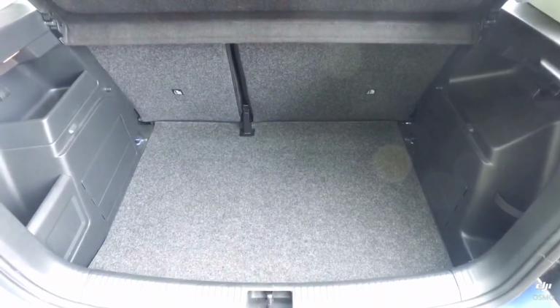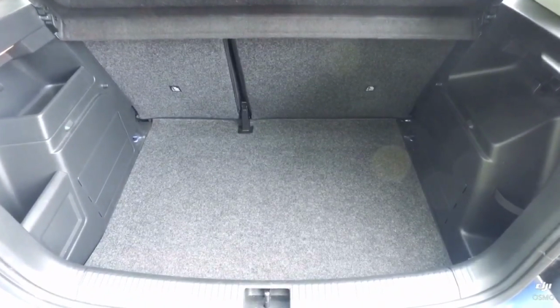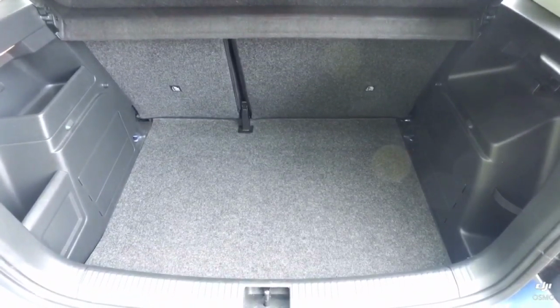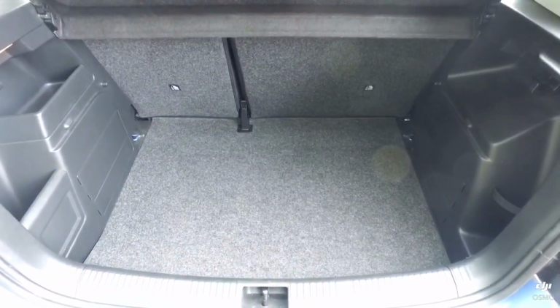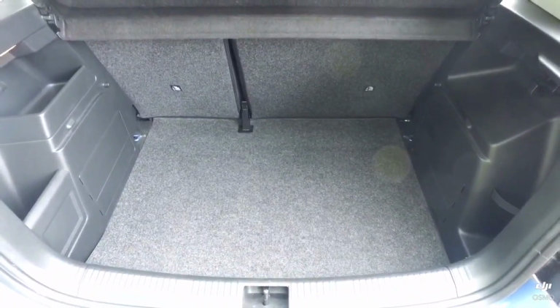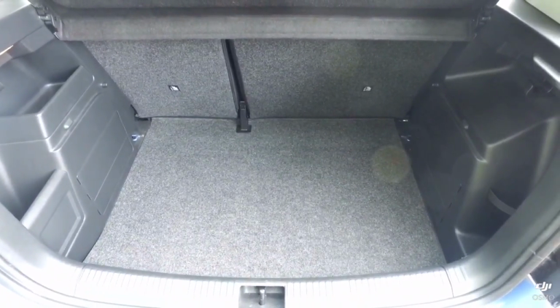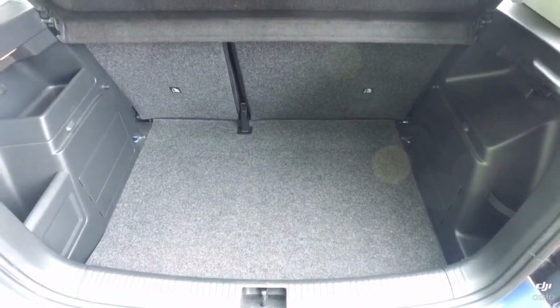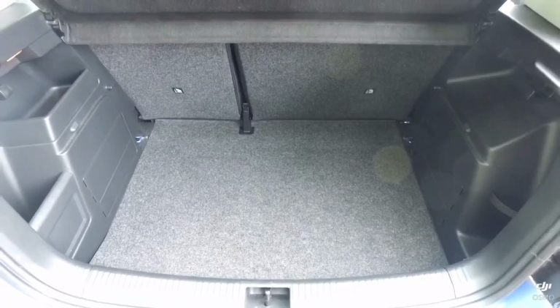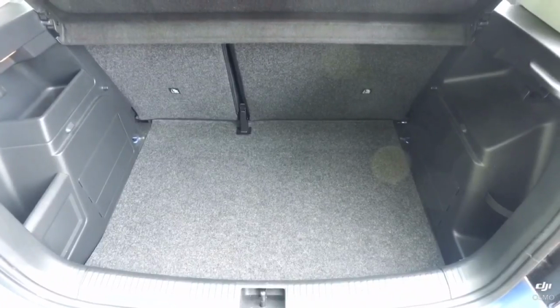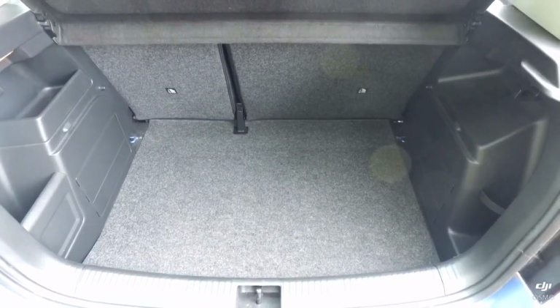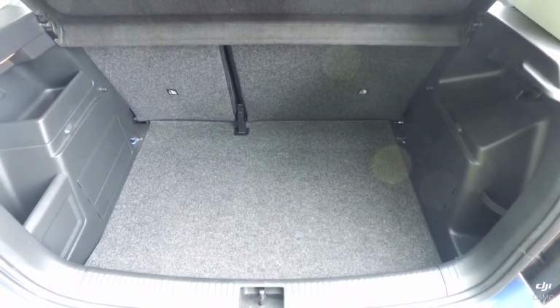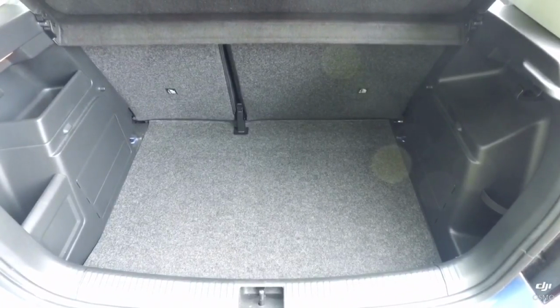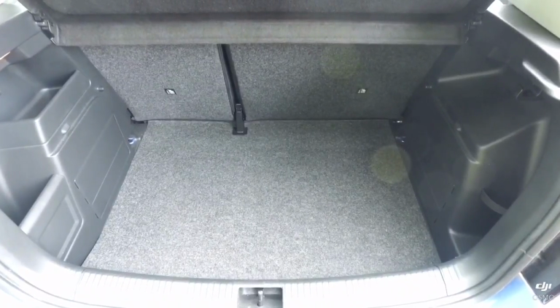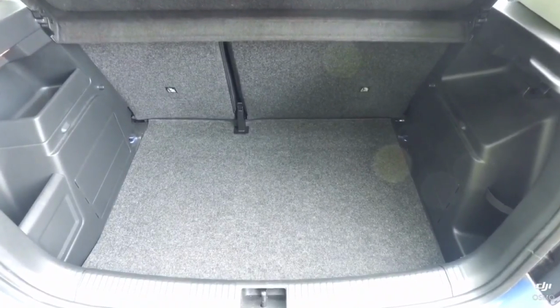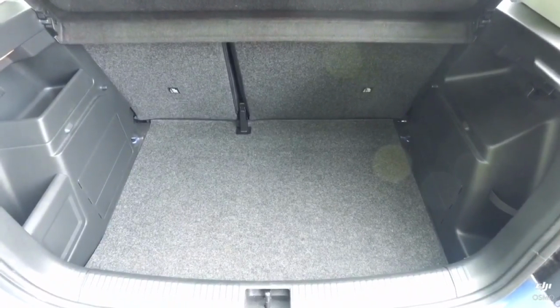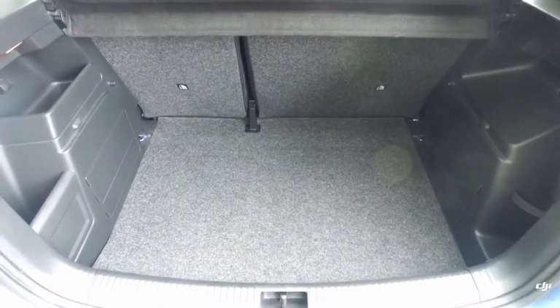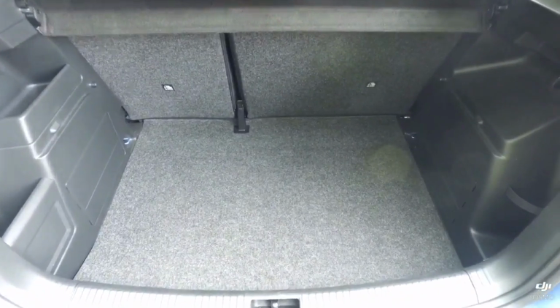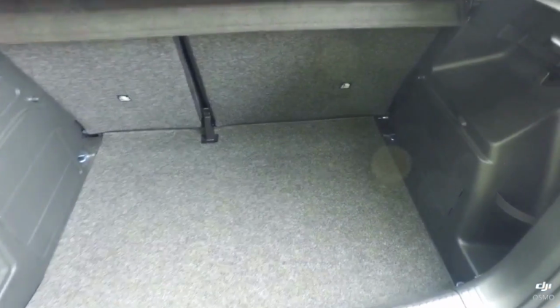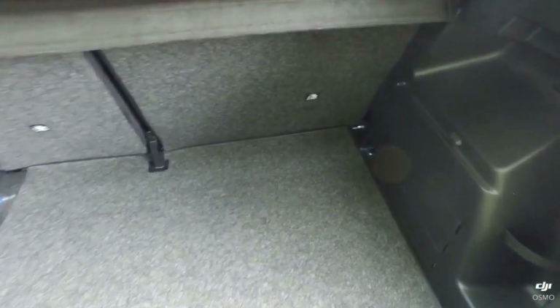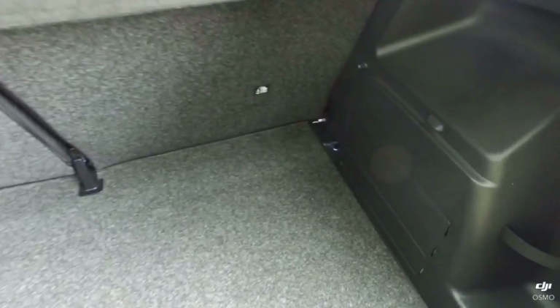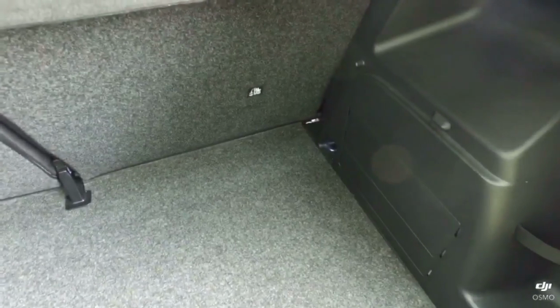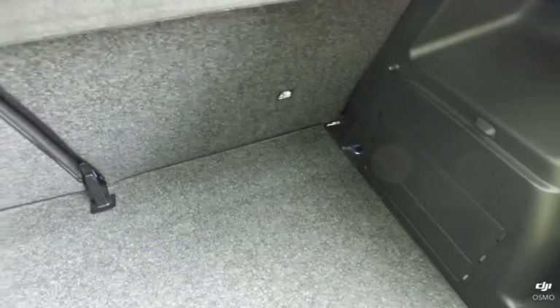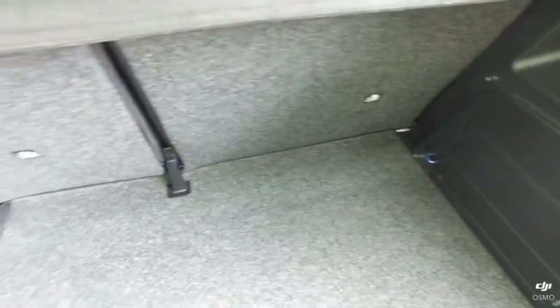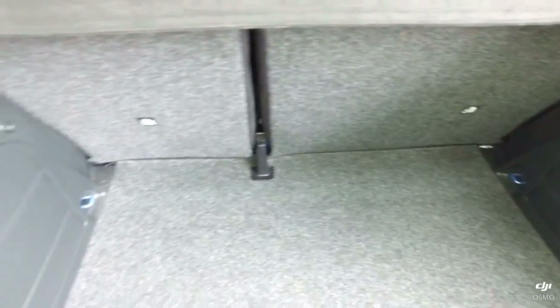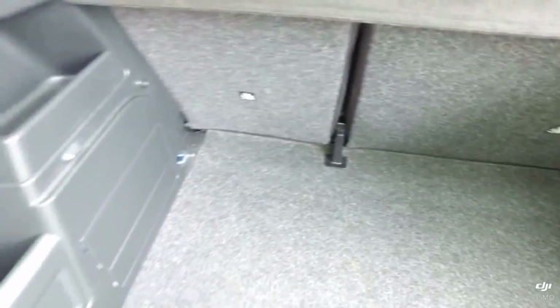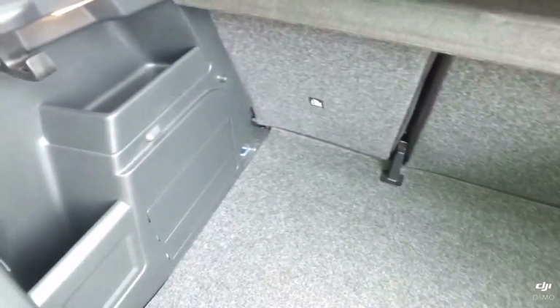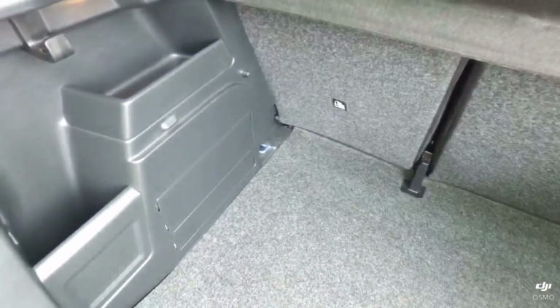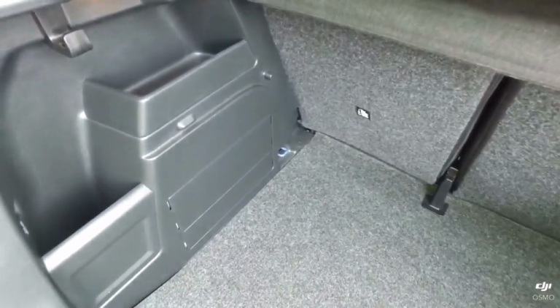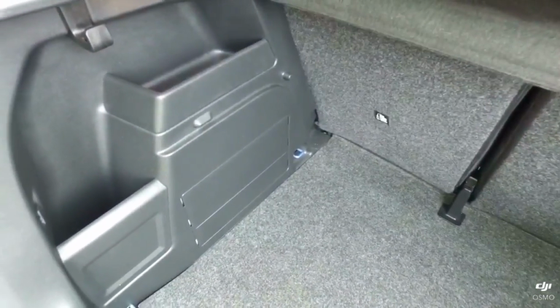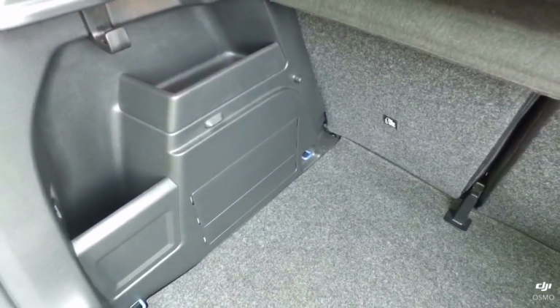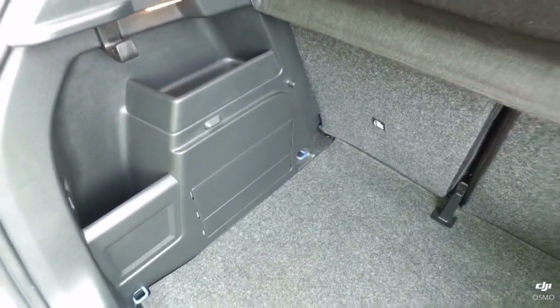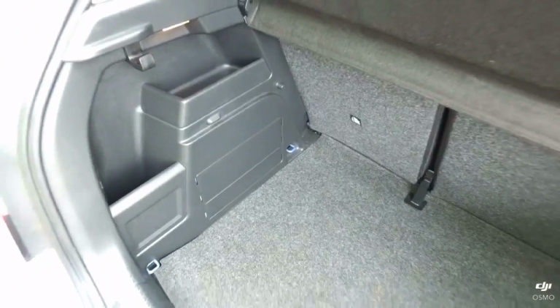Good sized boot, 60-40 split on the rear seats for just that little bit of extra room. The plastics inside are not all scratched up and the carpet's in good condition, so it doesn't really look particularly used.